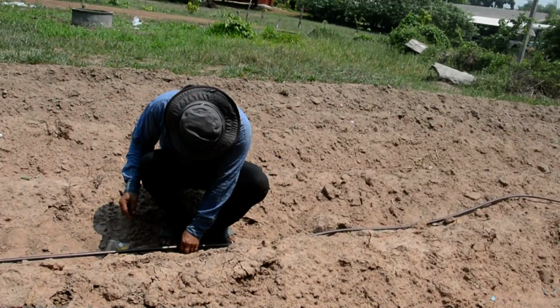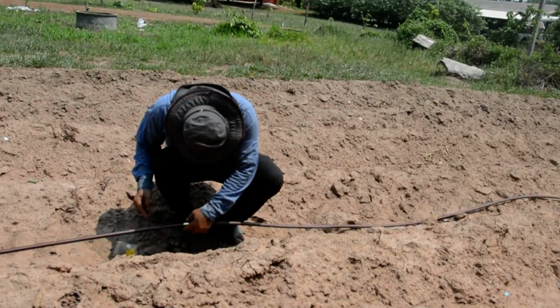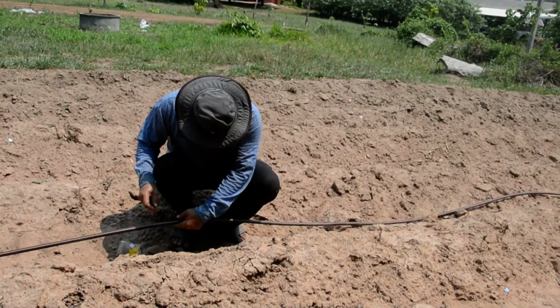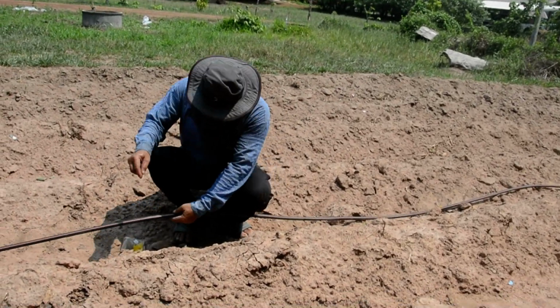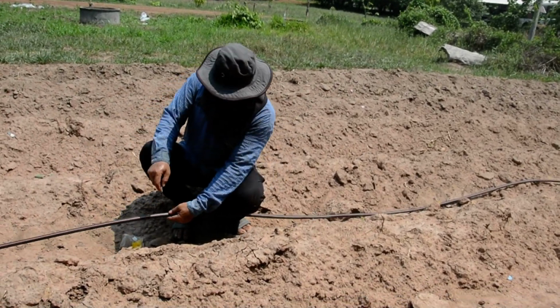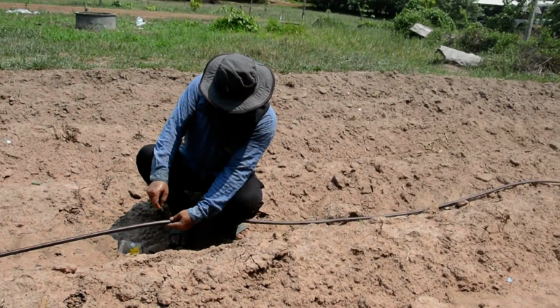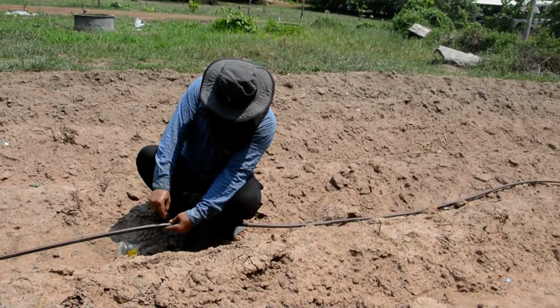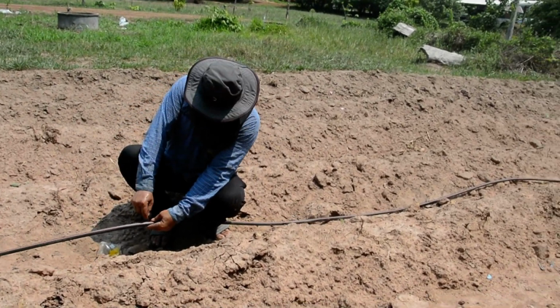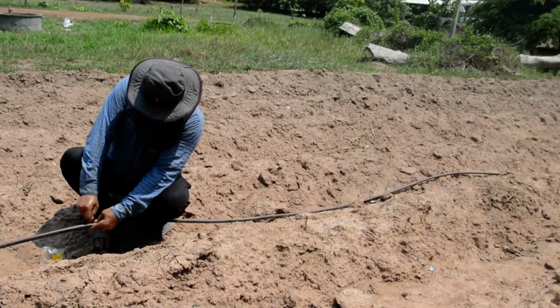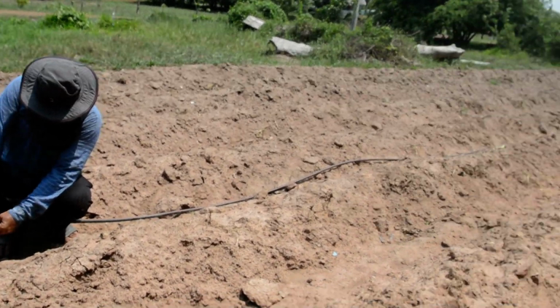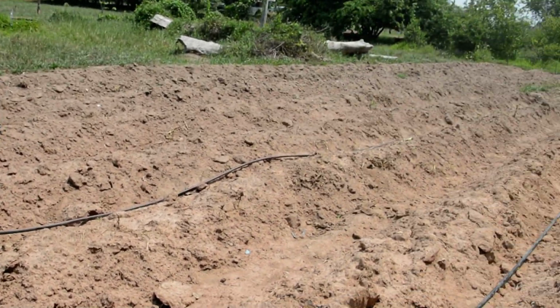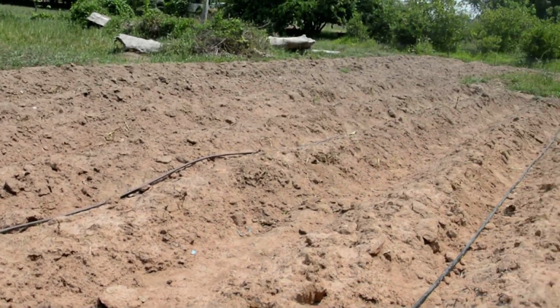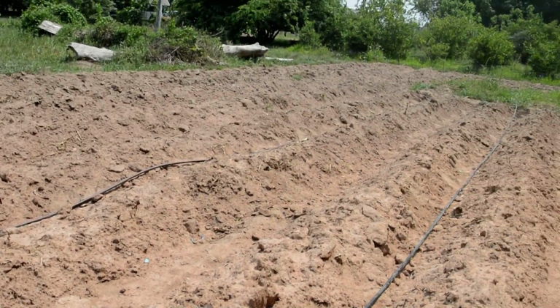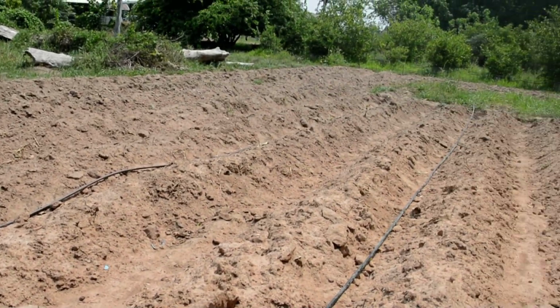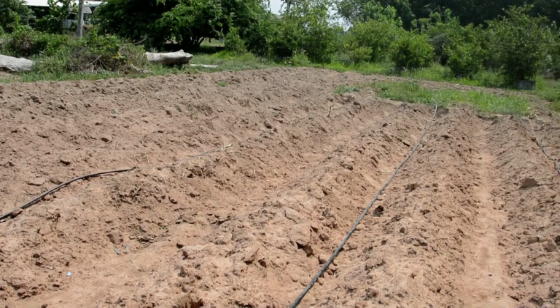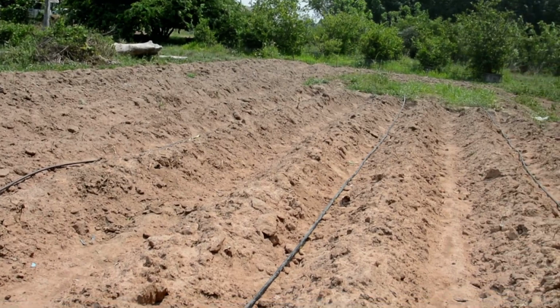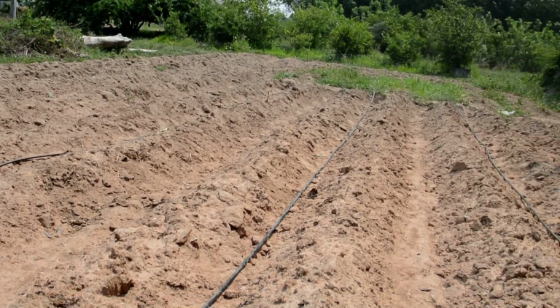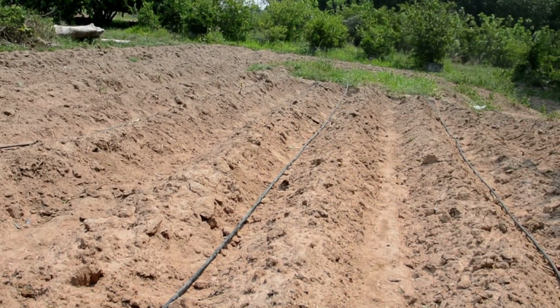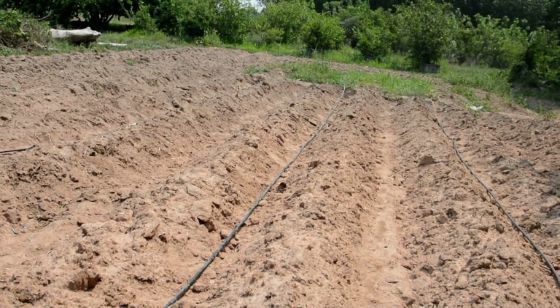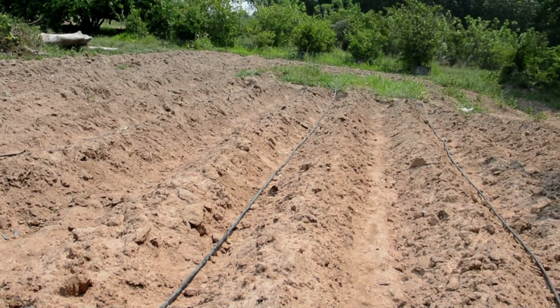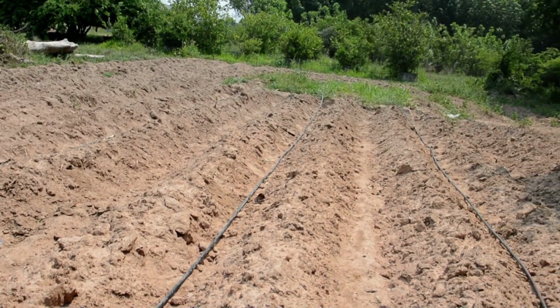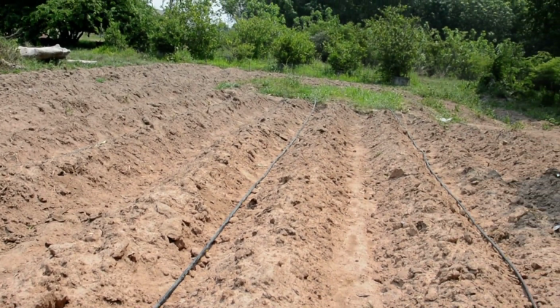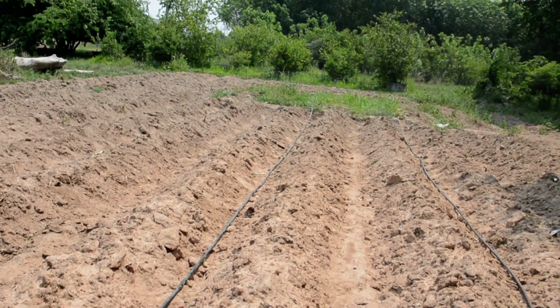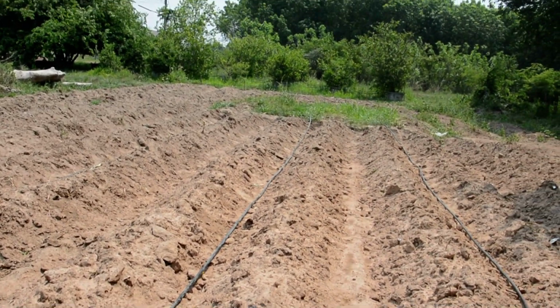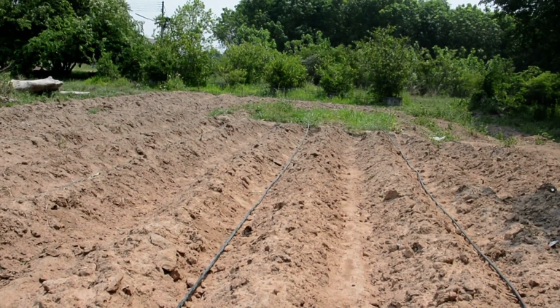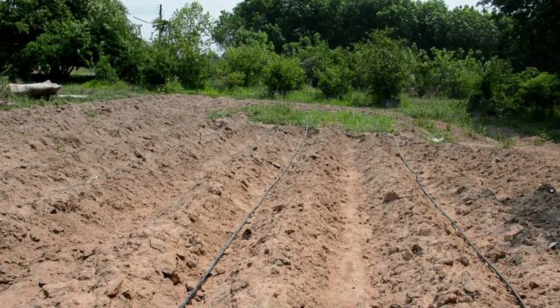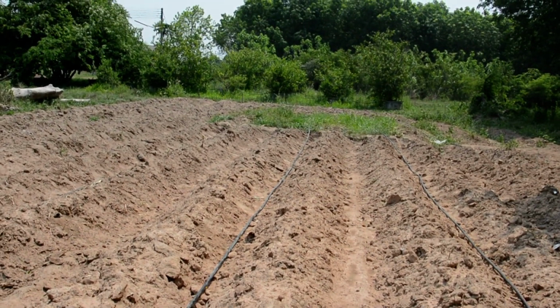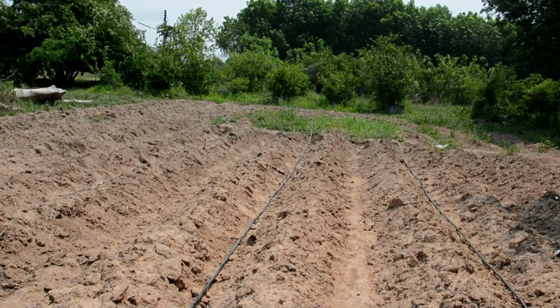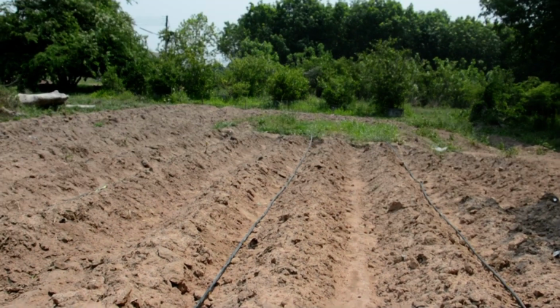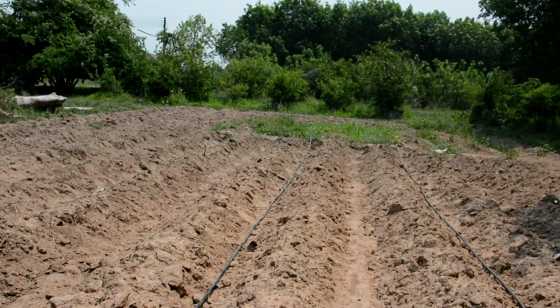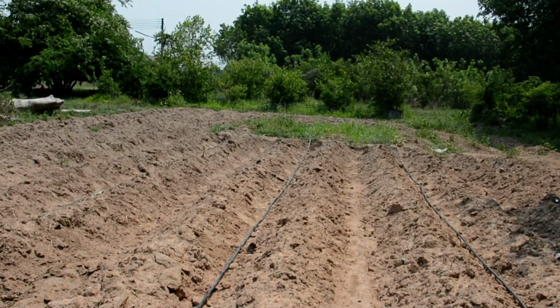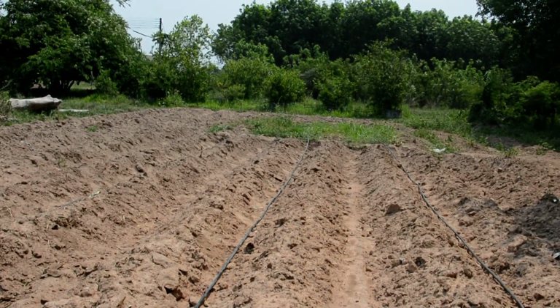Here's the stove. This is the project to make water. It's good. Thank you, sir.